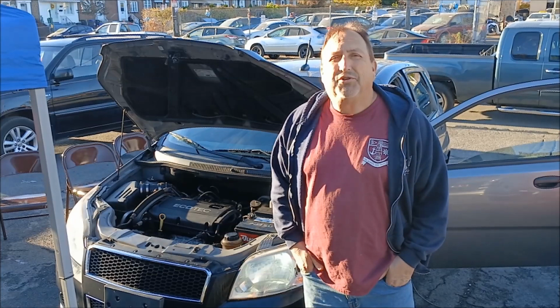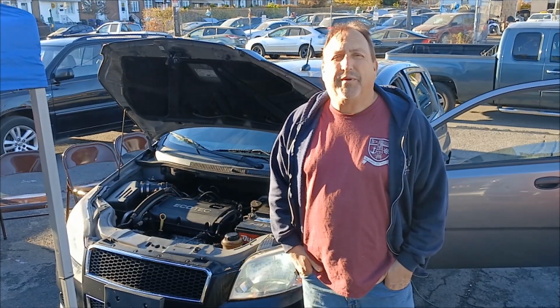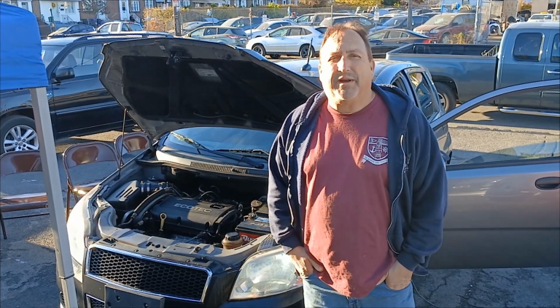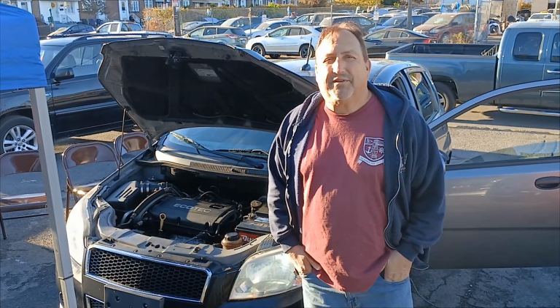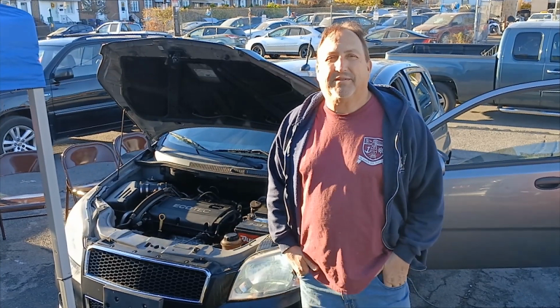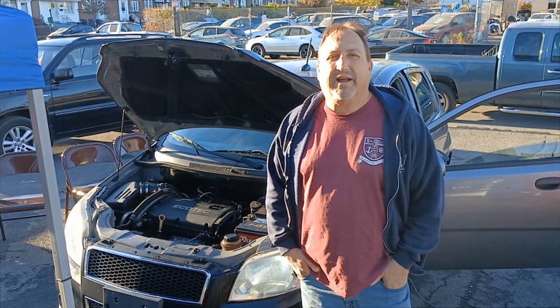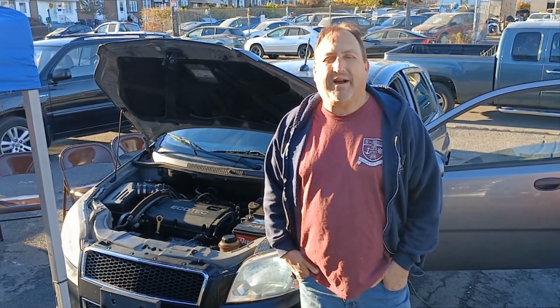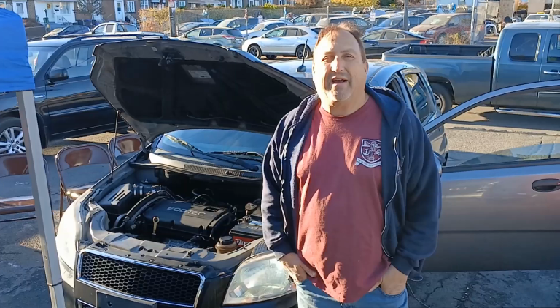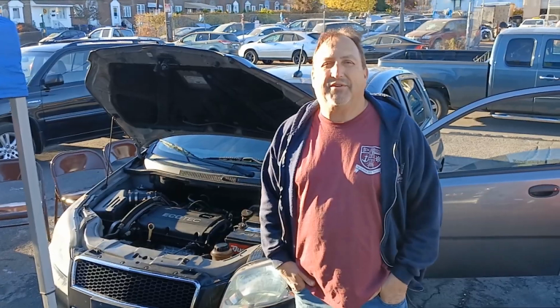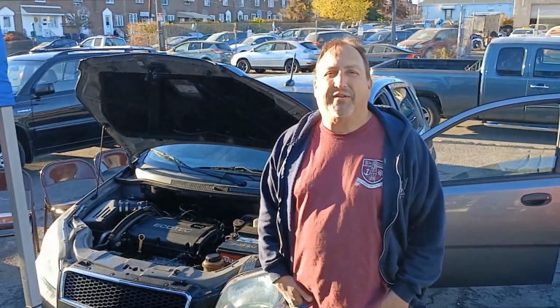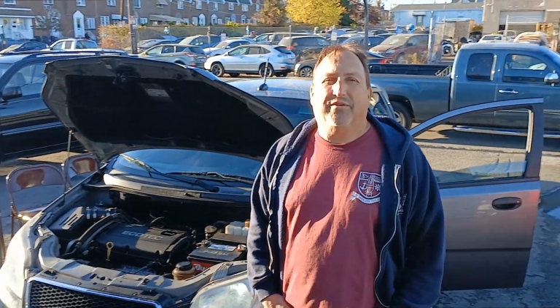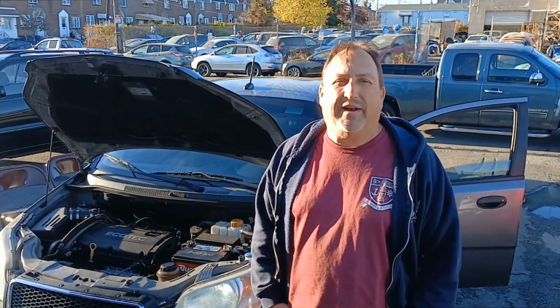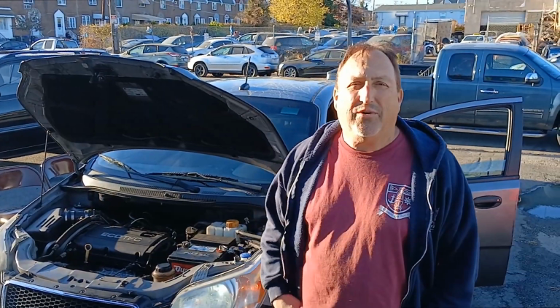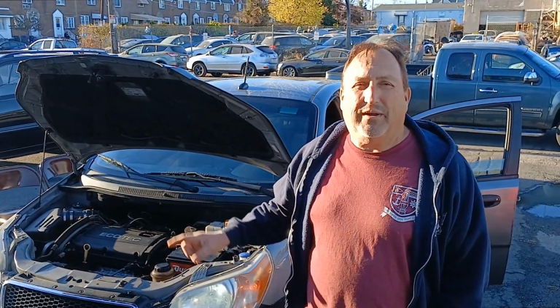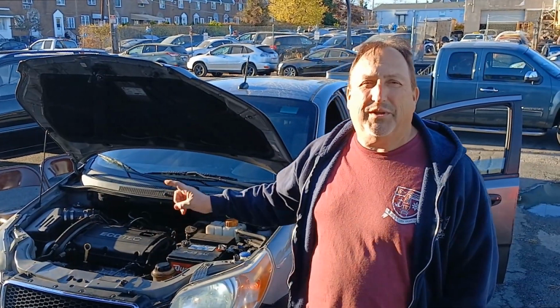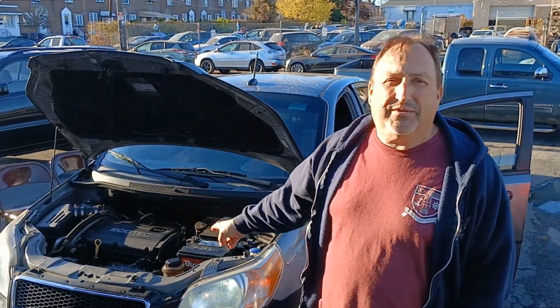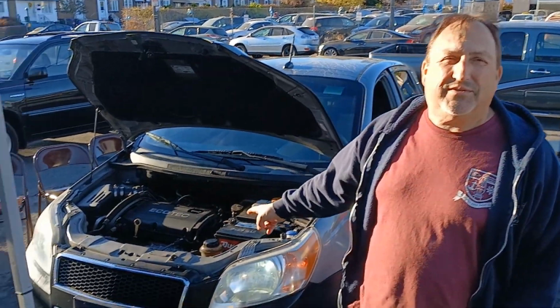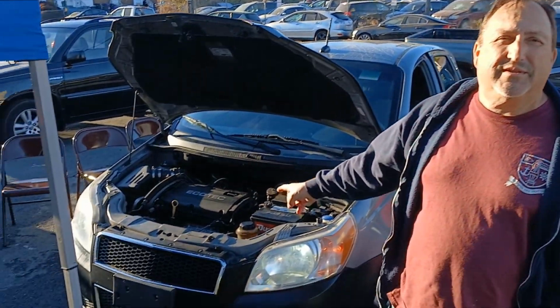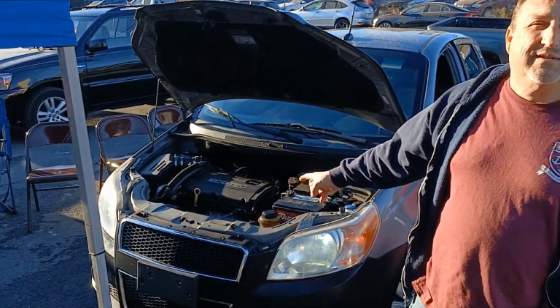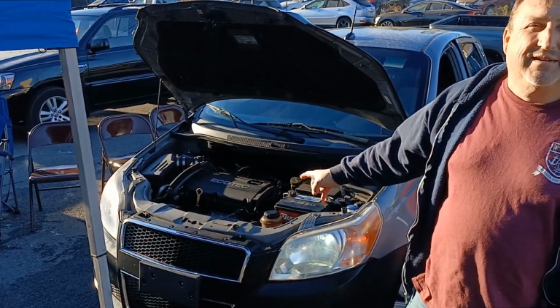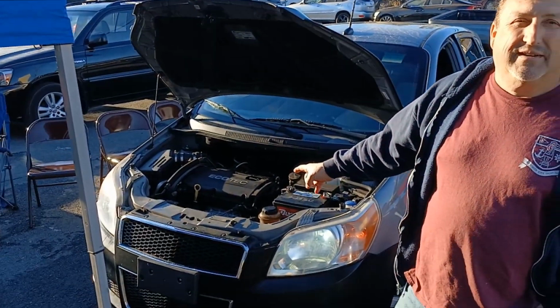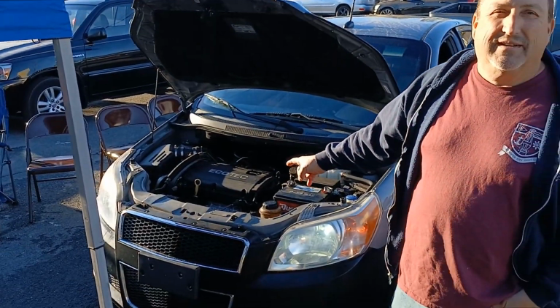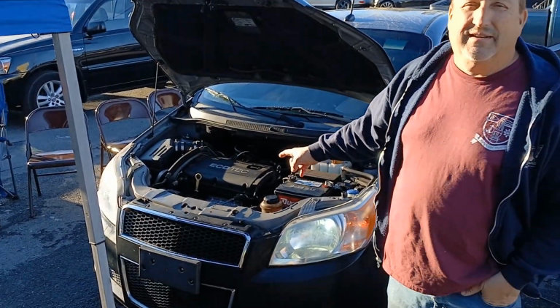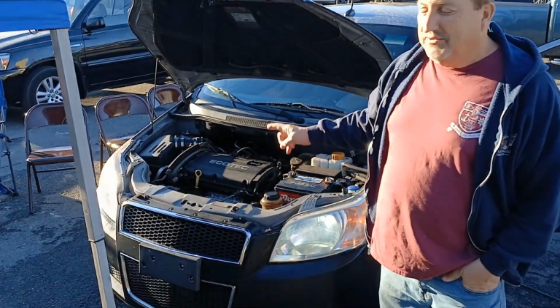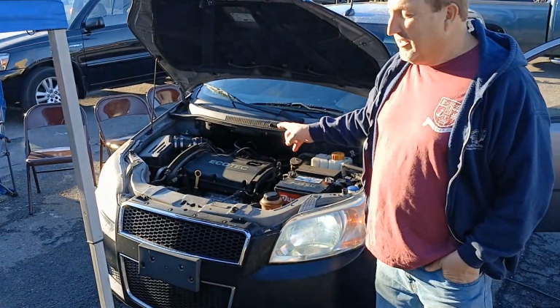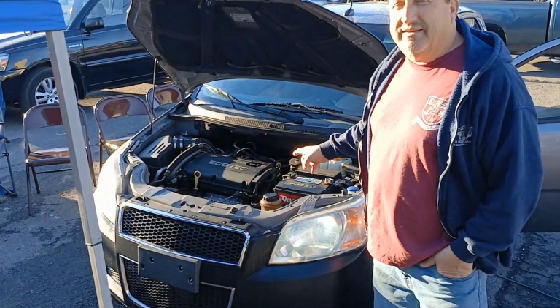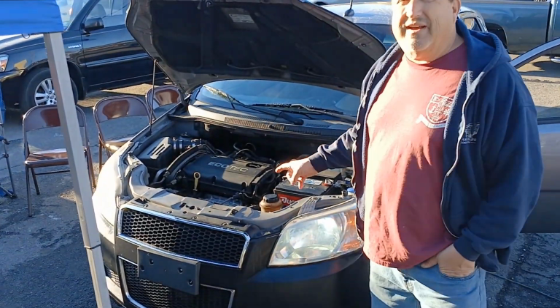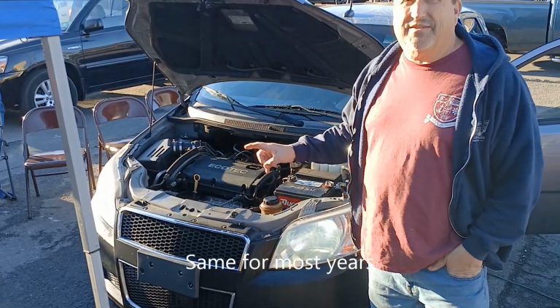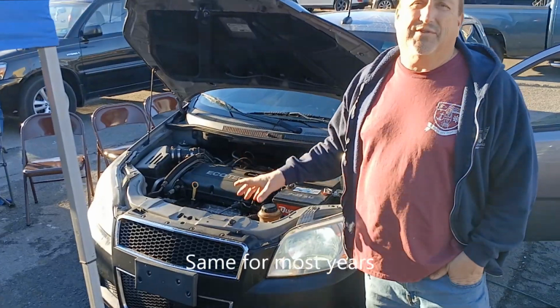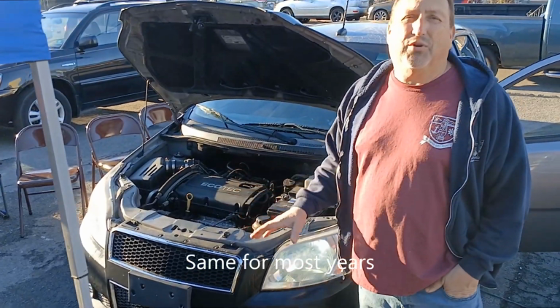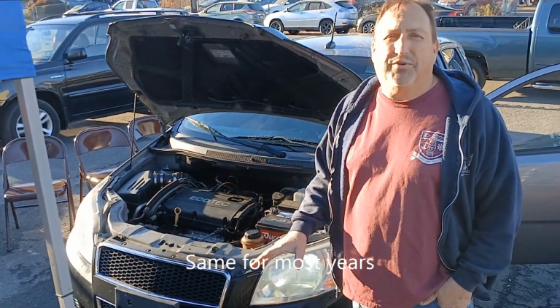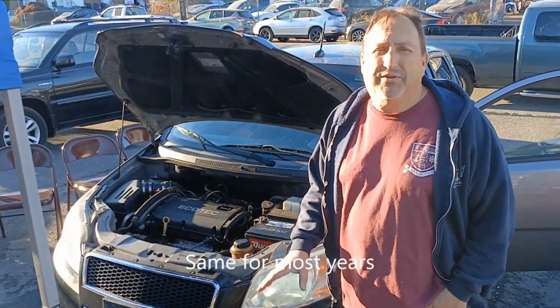Joe Beermaster here today. I have a Chevy Aveo — this one is a 2011, and this covers multiple years.